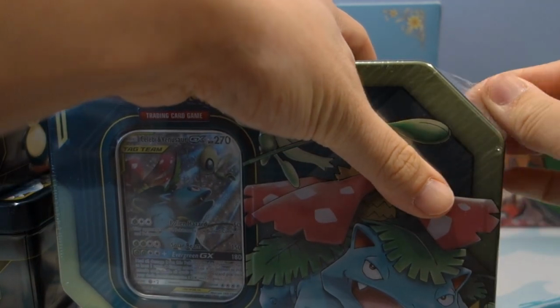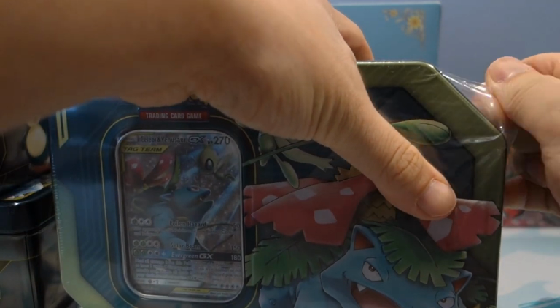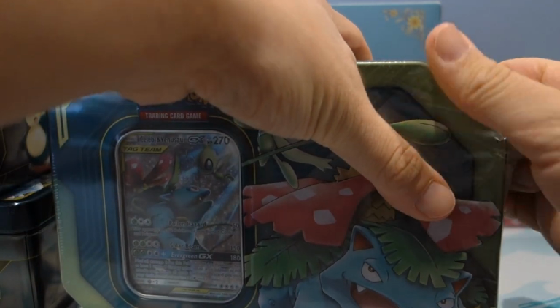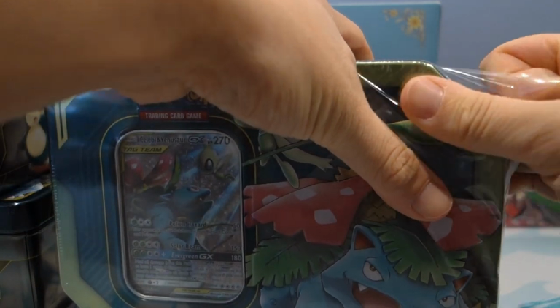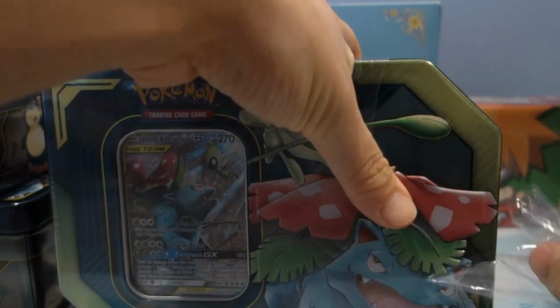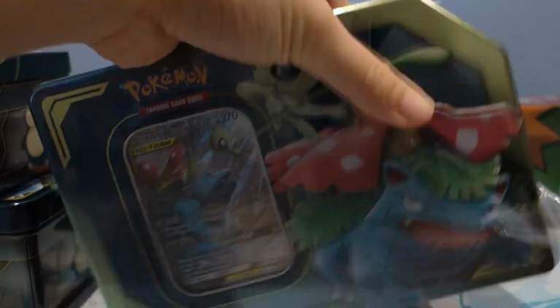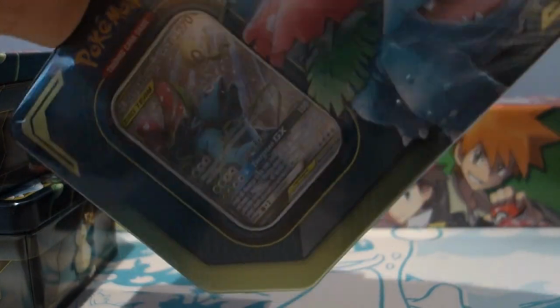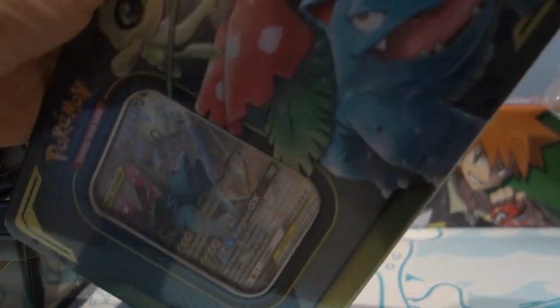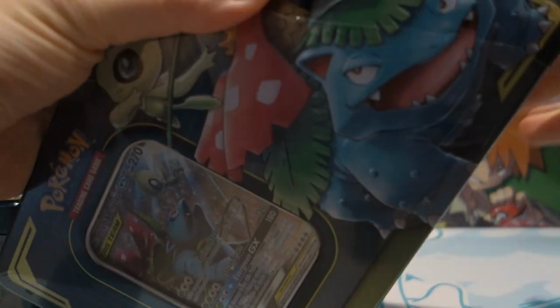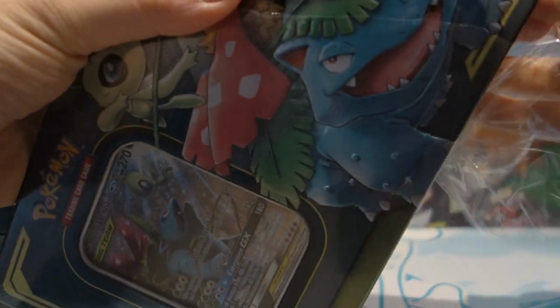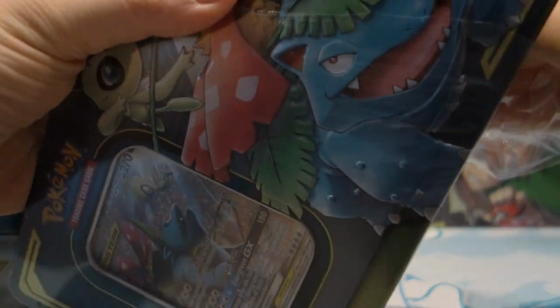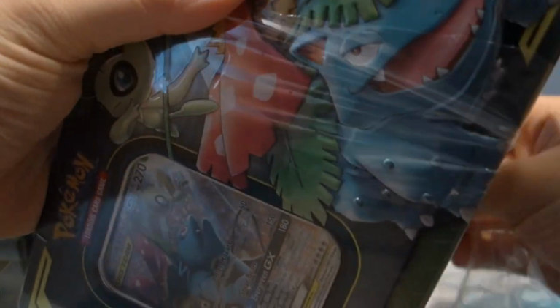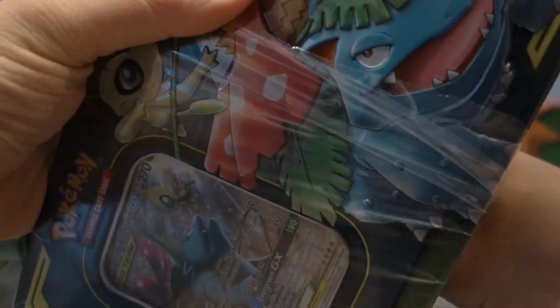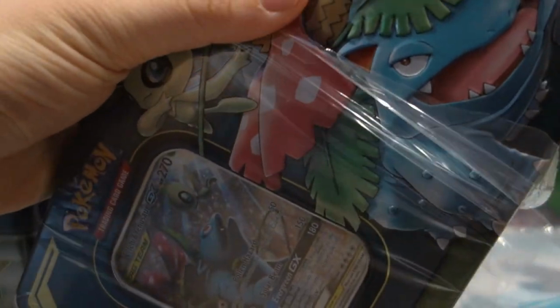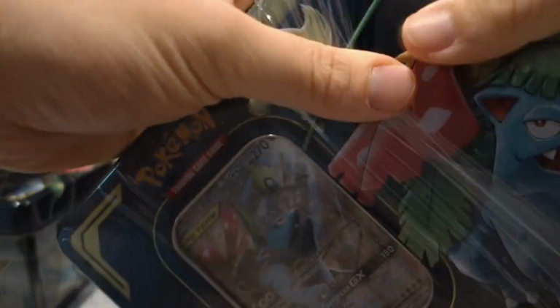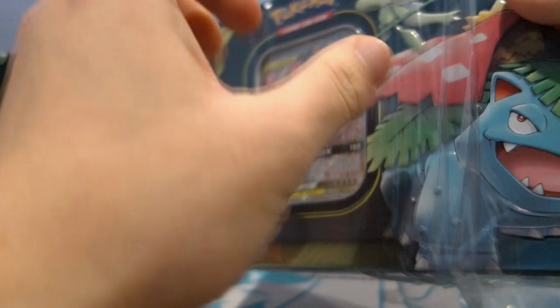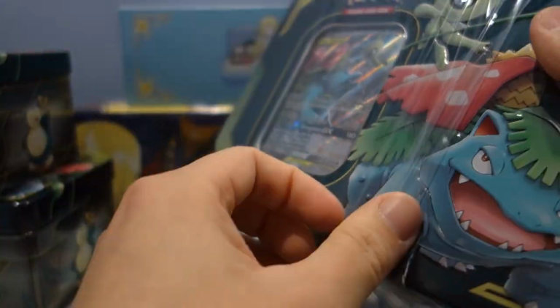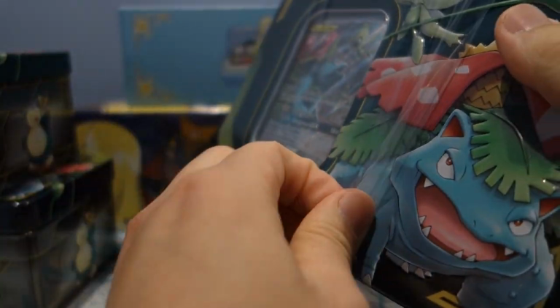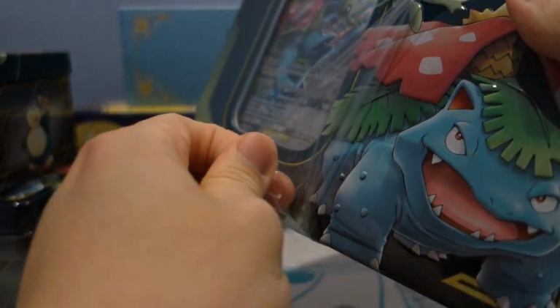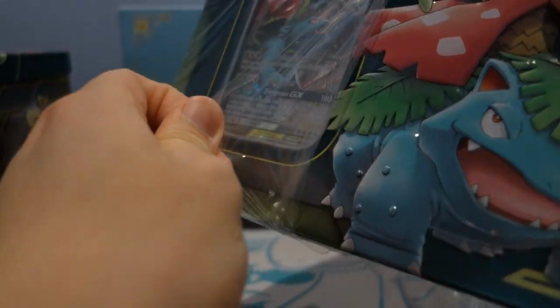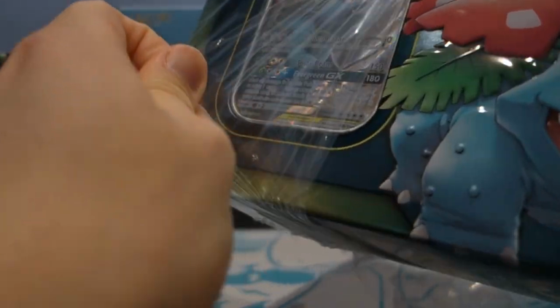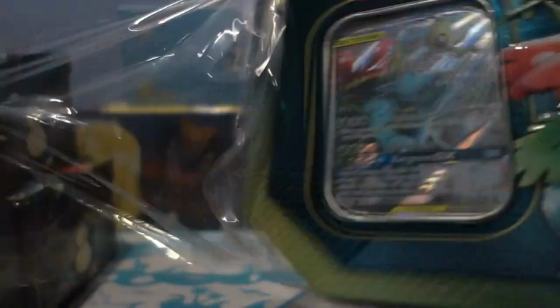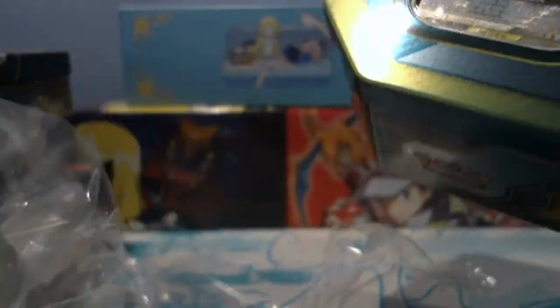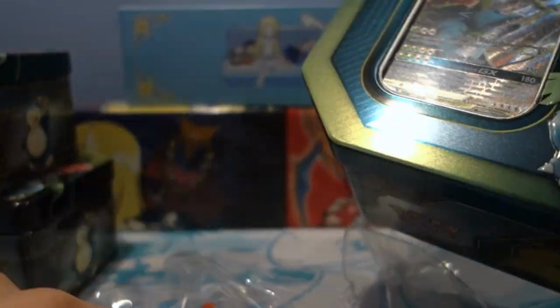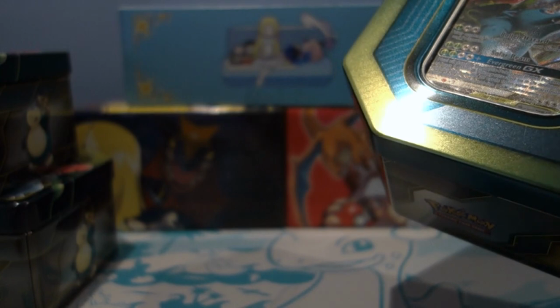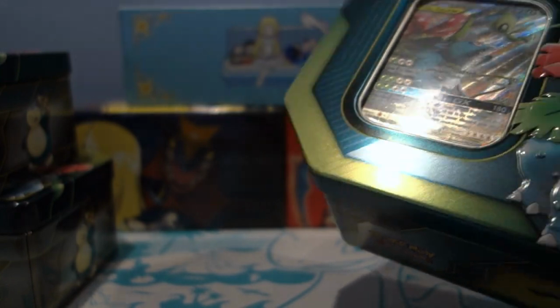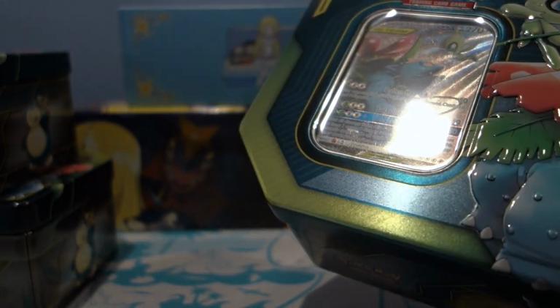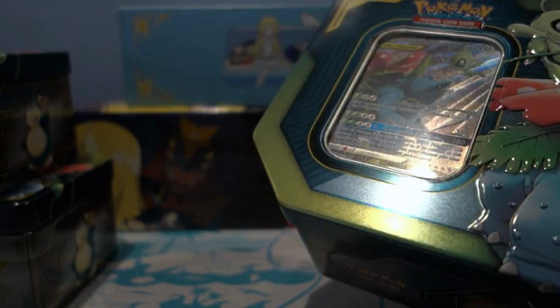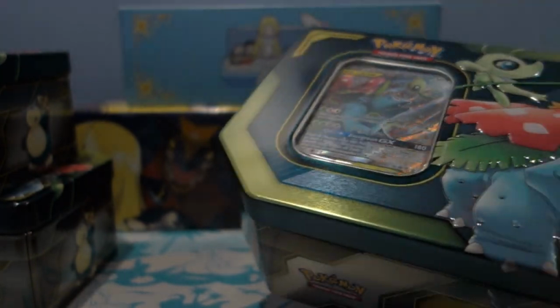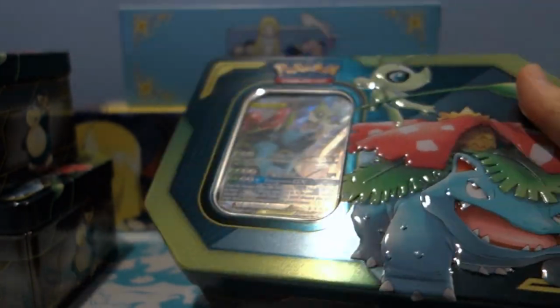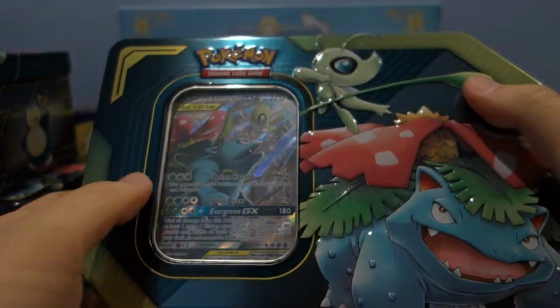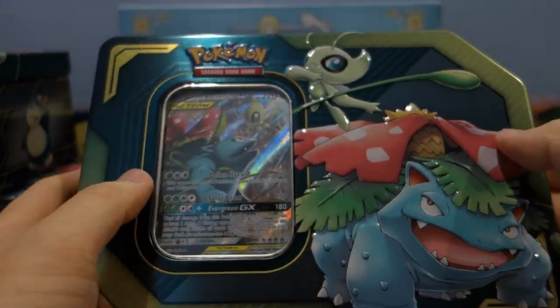So we're gonna go ahead and crack these open. I'm gonna fast forward to when I get all the contents out, so stay seated and enjoy some music.